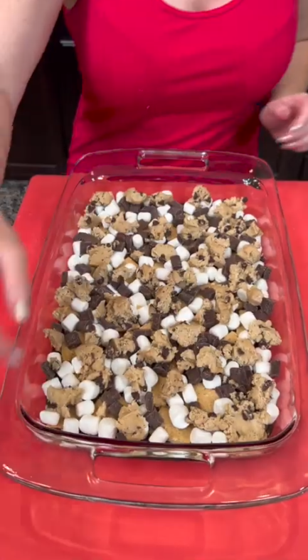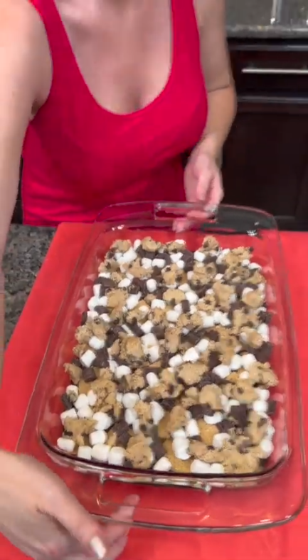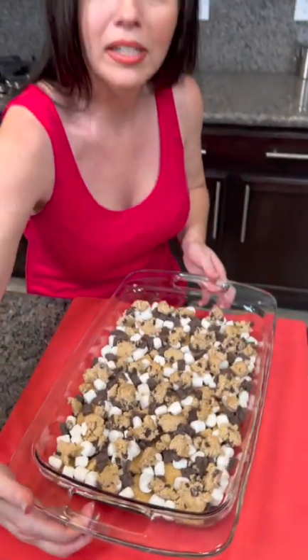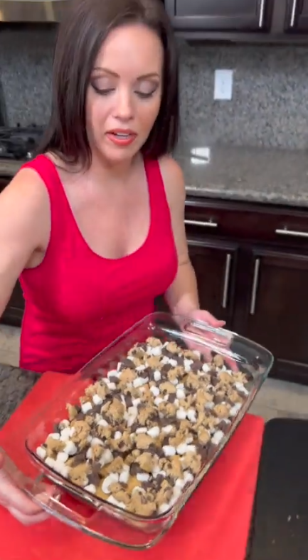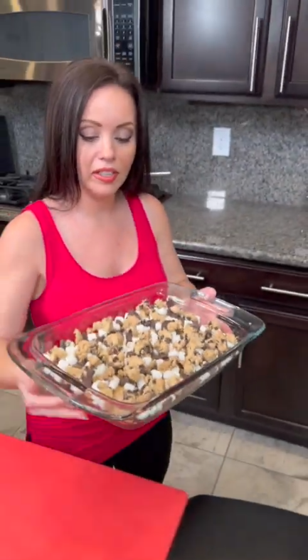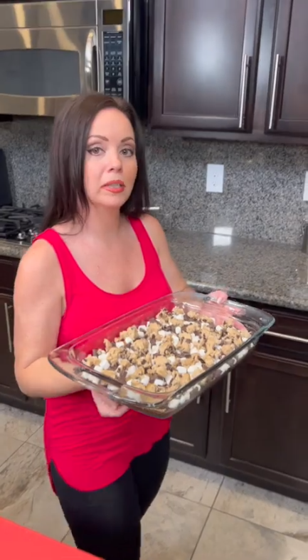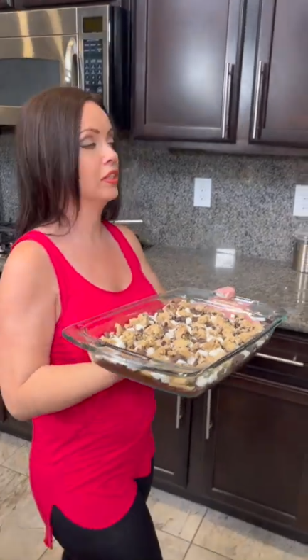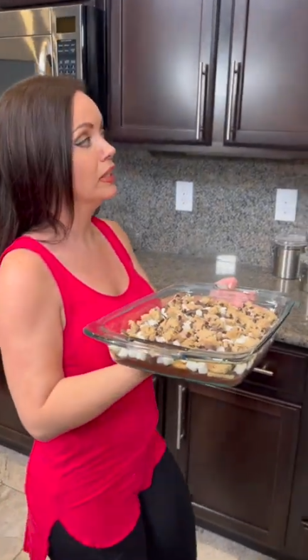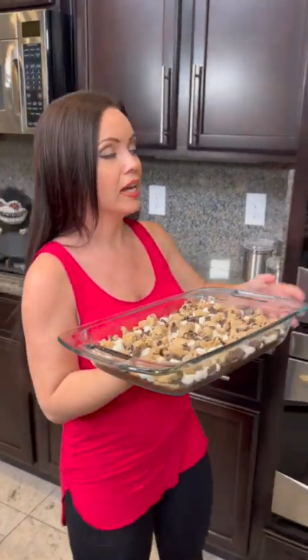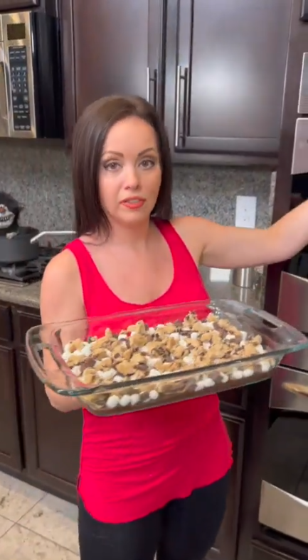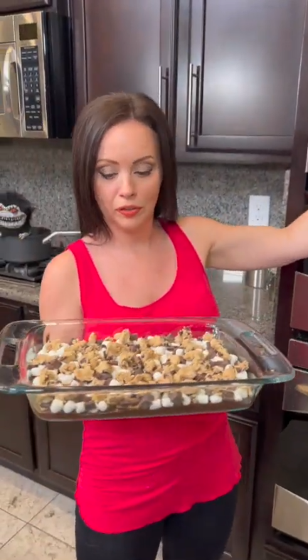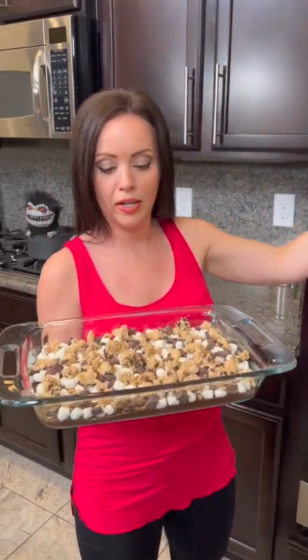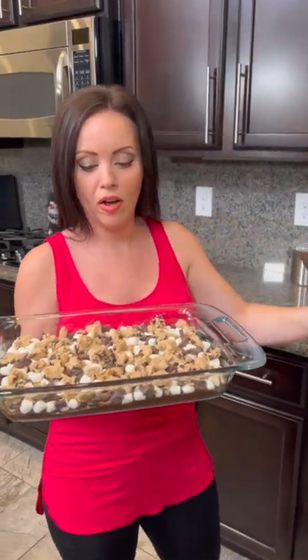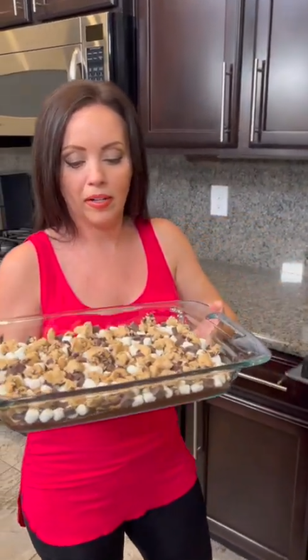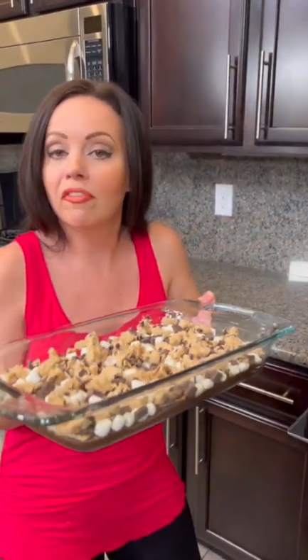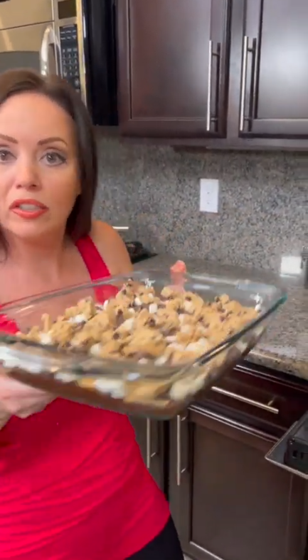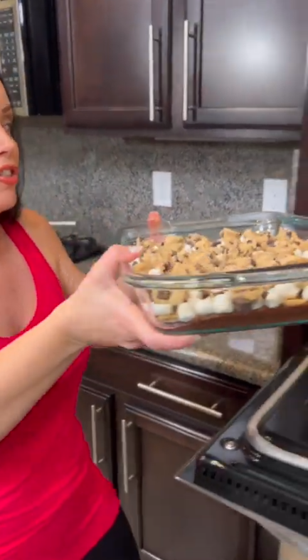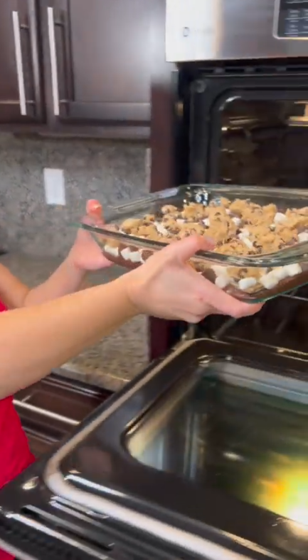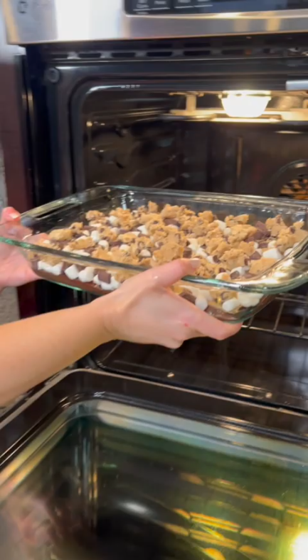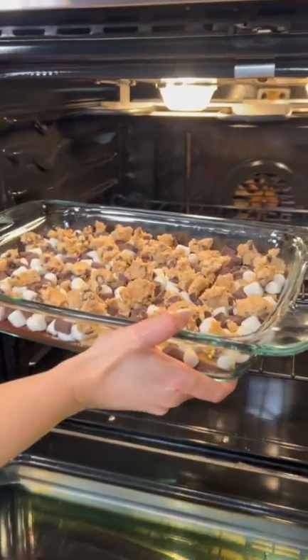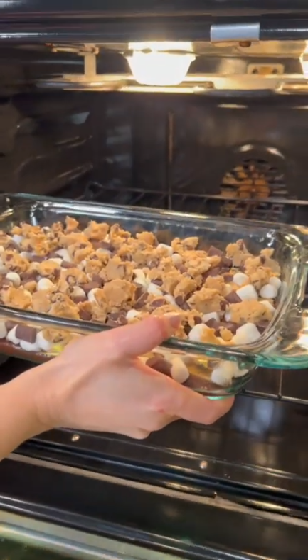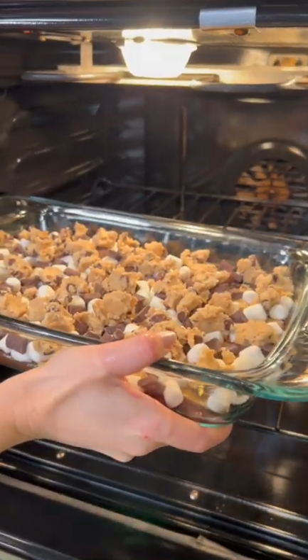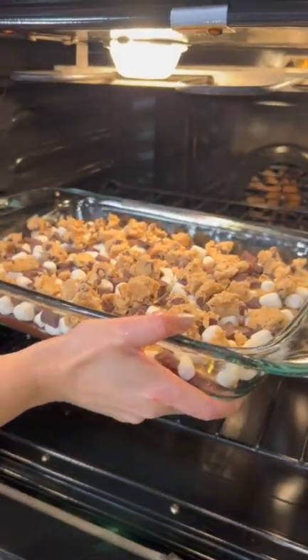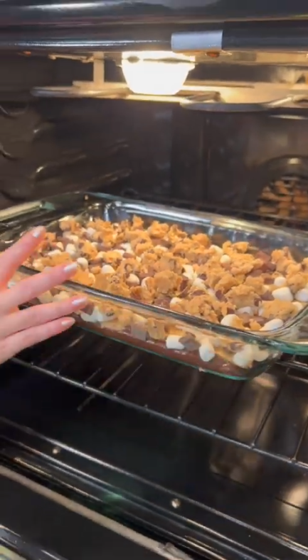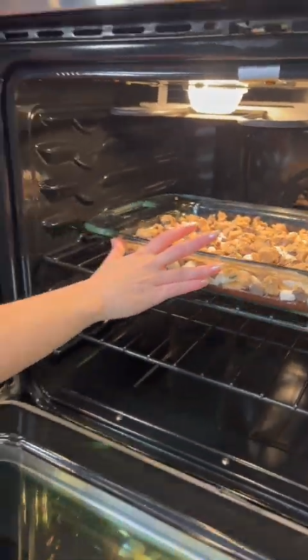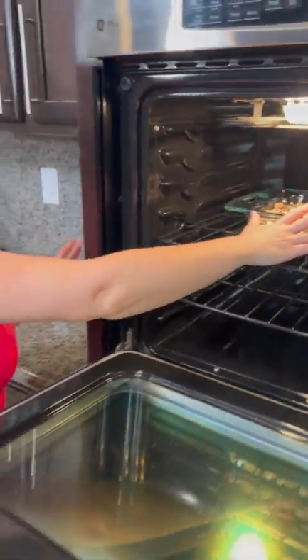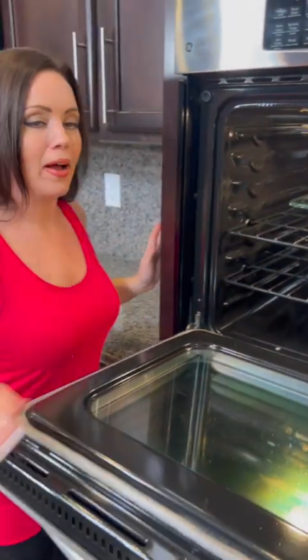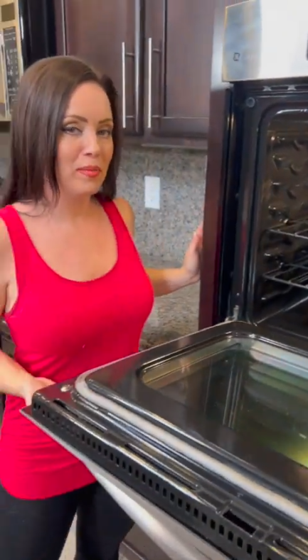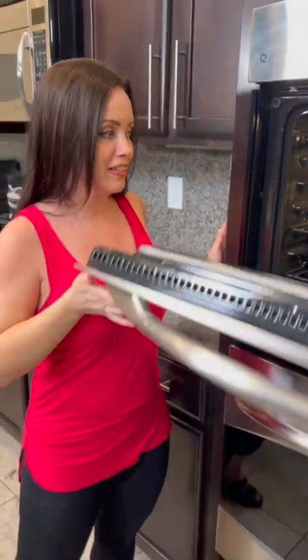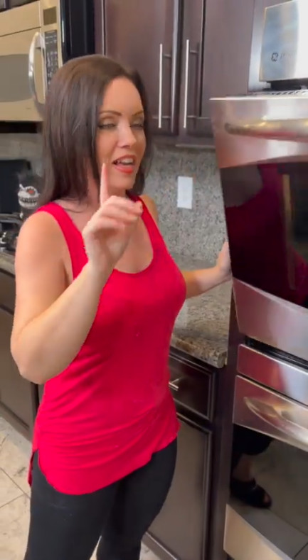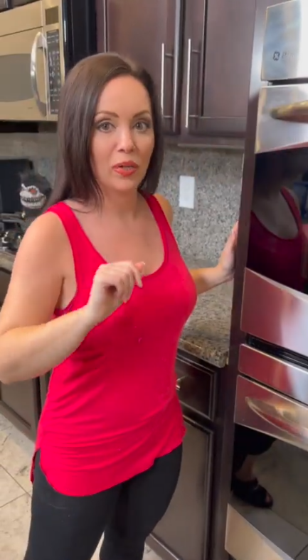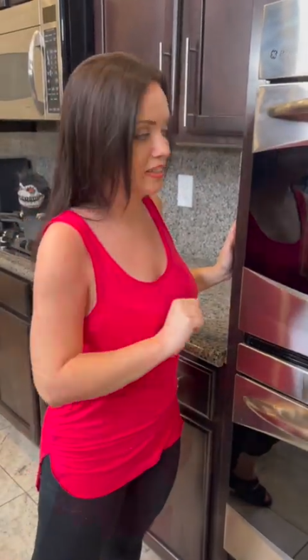Now we're going to place that in the oven. It's preheated to 350 degrees, following the instructions on the box for the brownies. I'm going to bake this for about 30 minutes, then we're going to taste test.